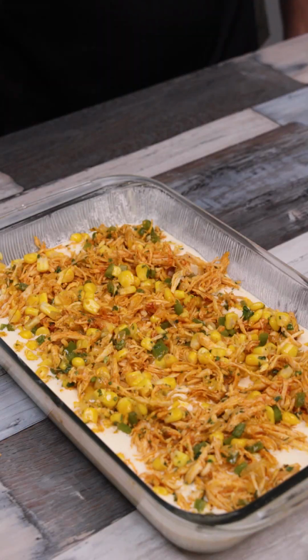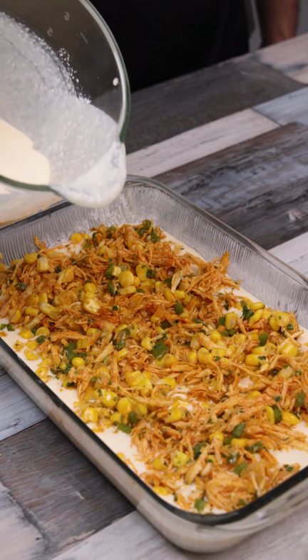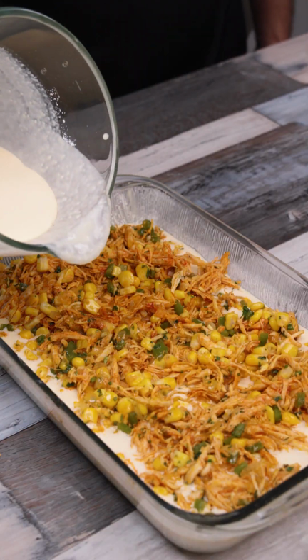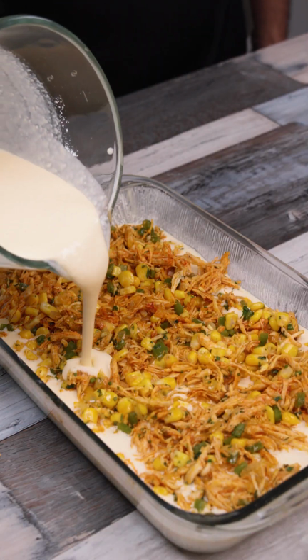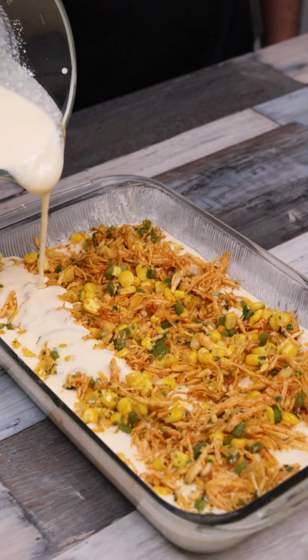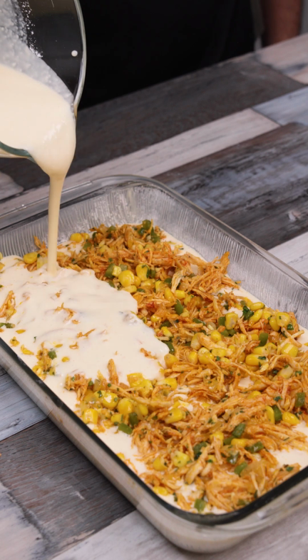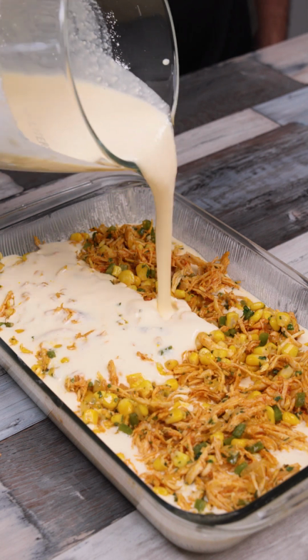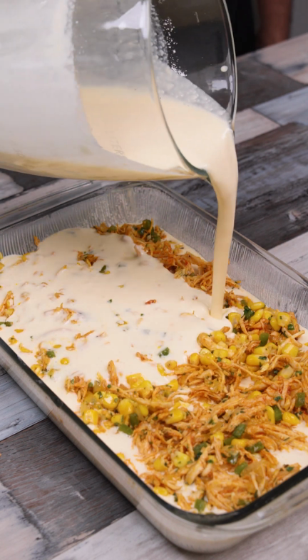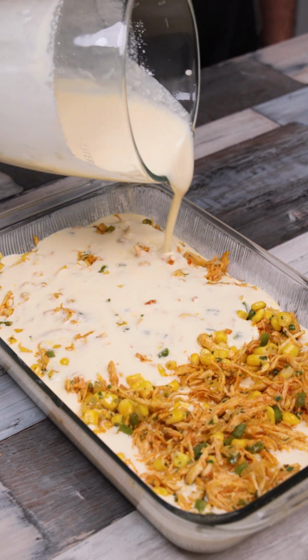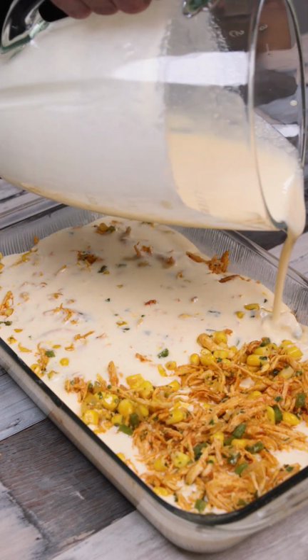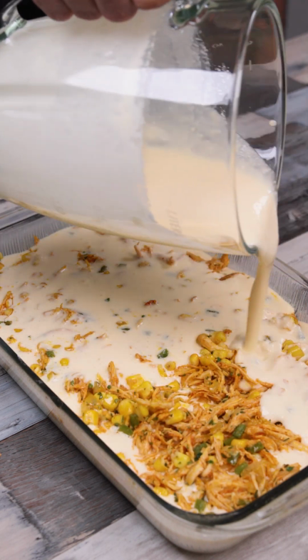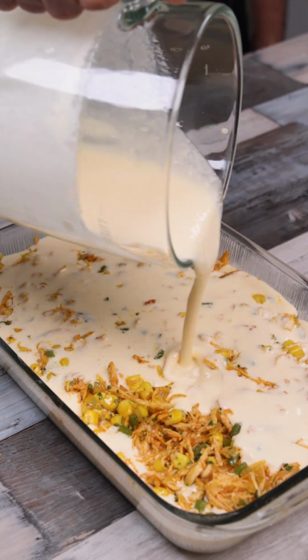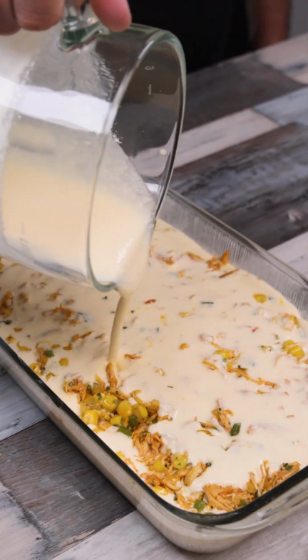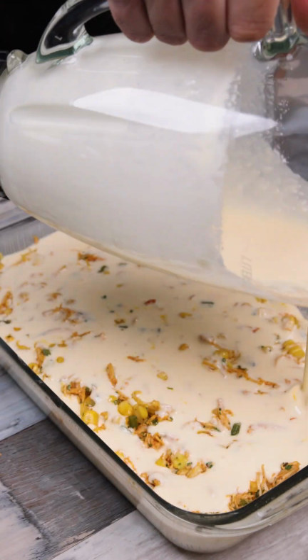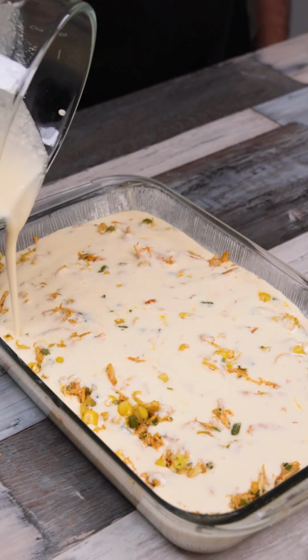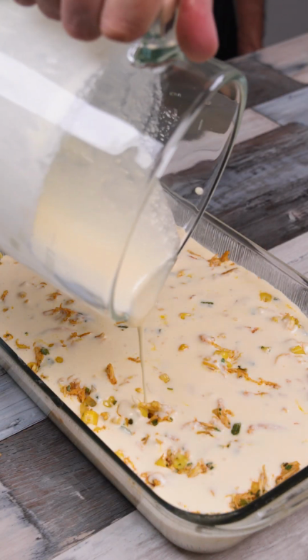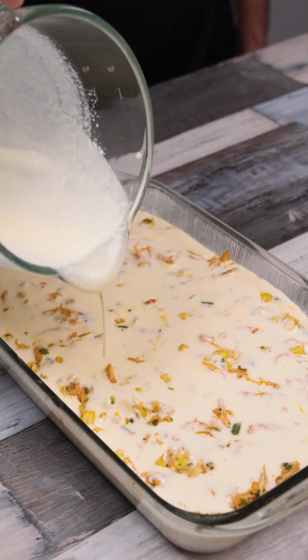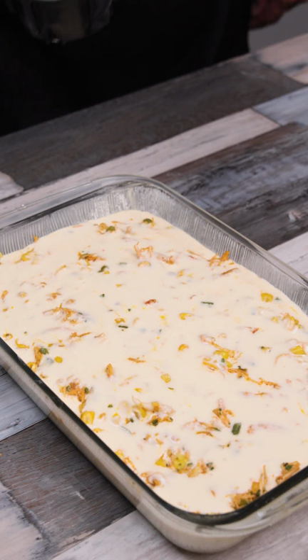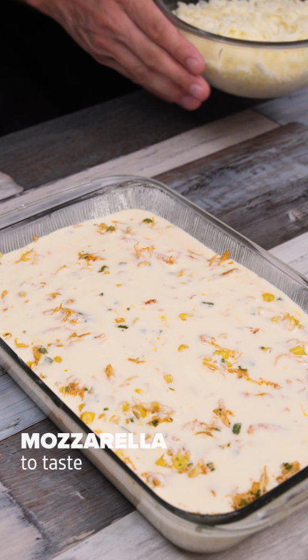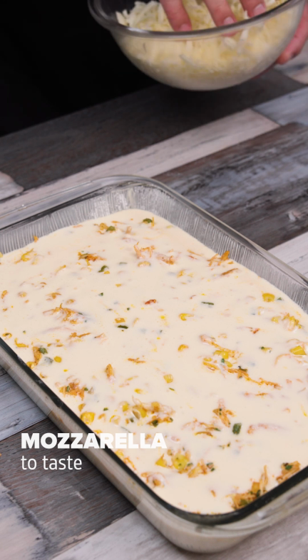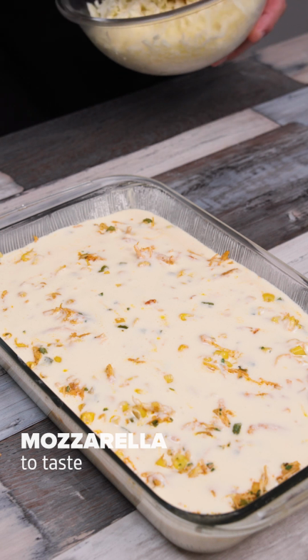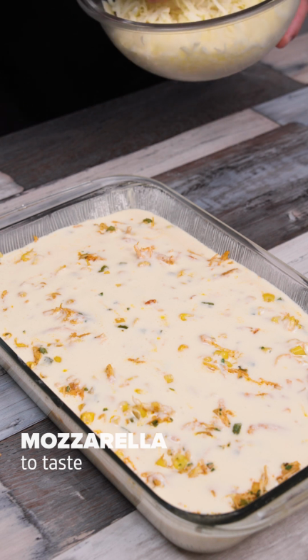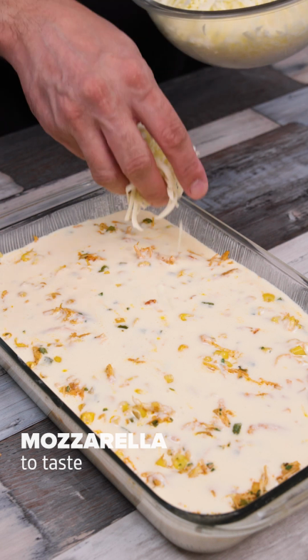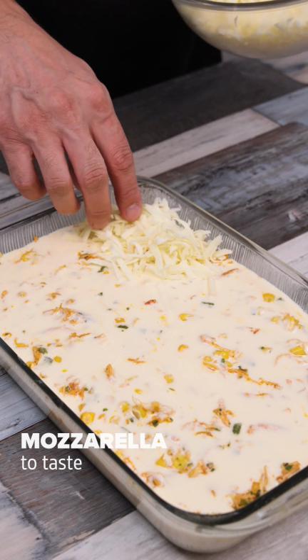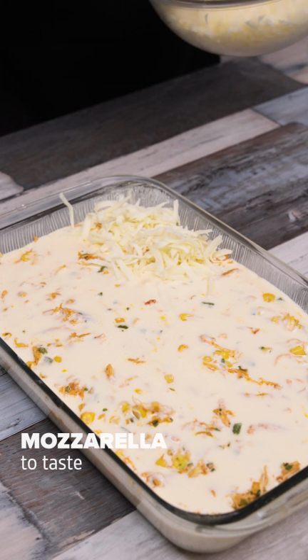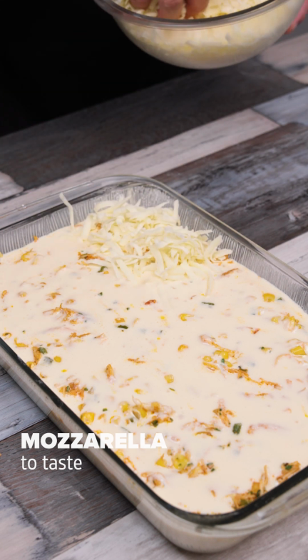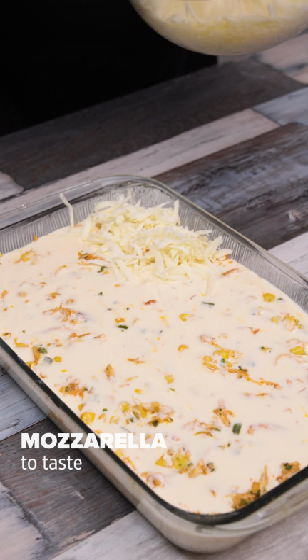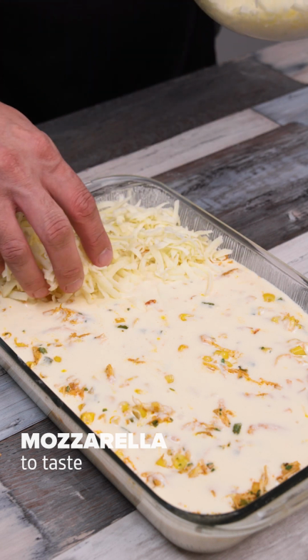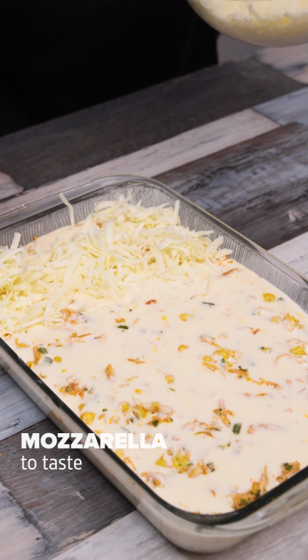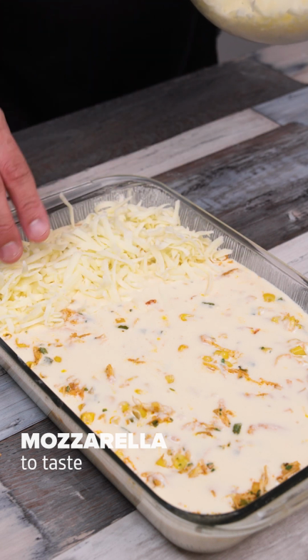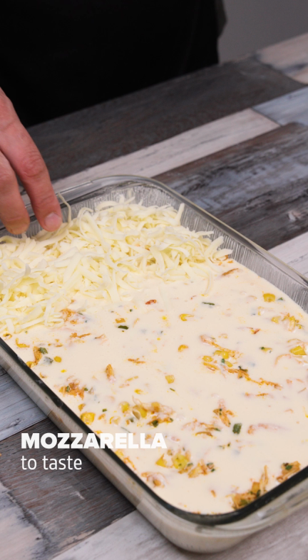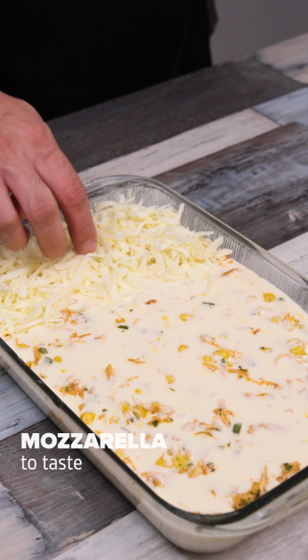Now I cover it with the rest of the mixture. This pie doesn't dry out and the result is very good! Finally, I cover it with mozzarella and spread it over everything. You can add as much or as little as you like!